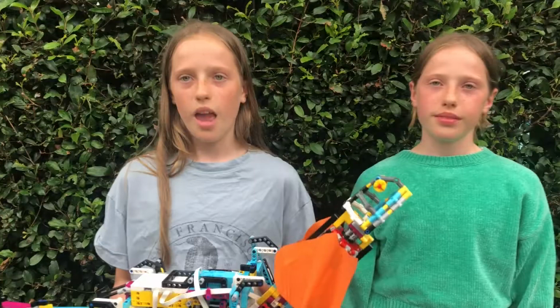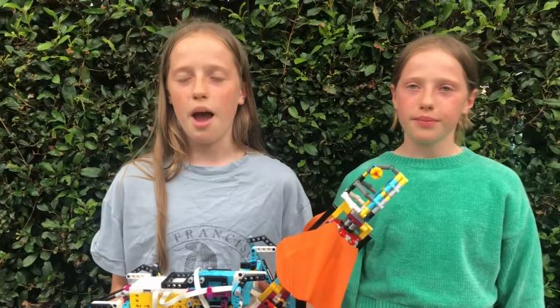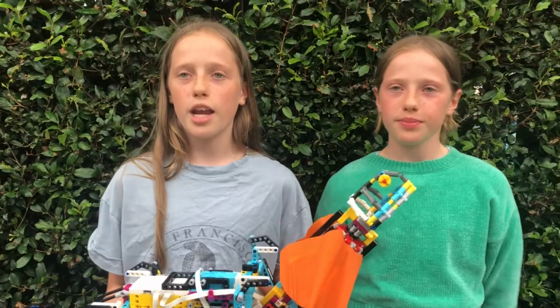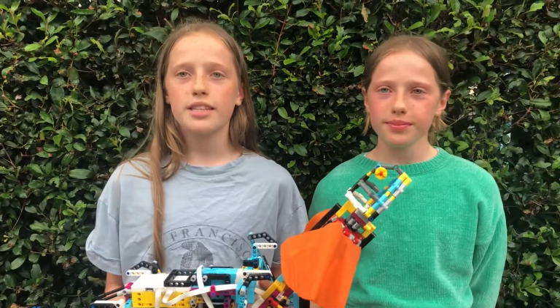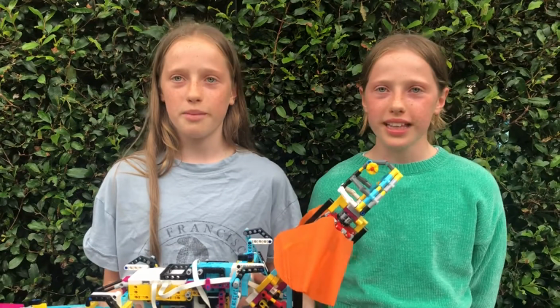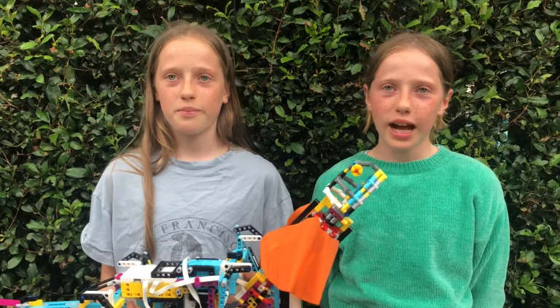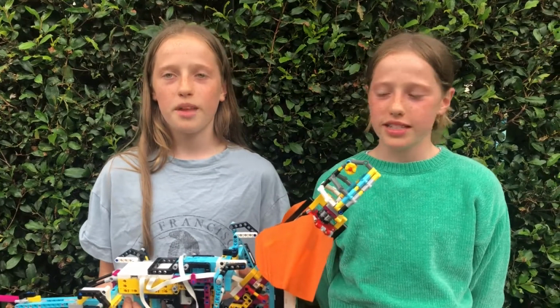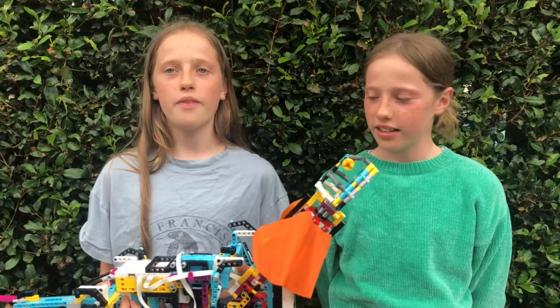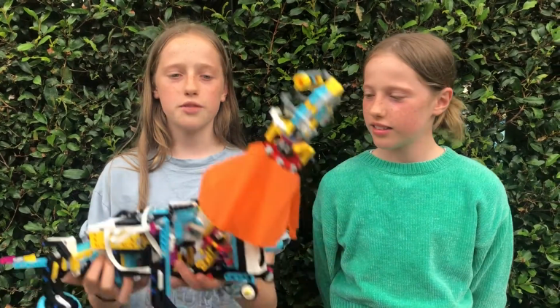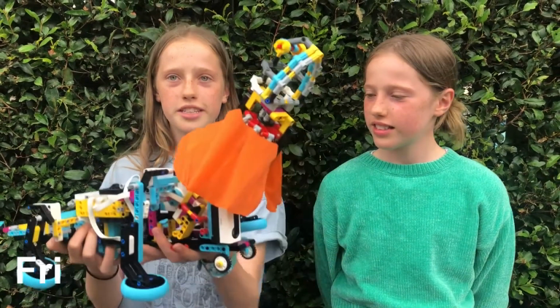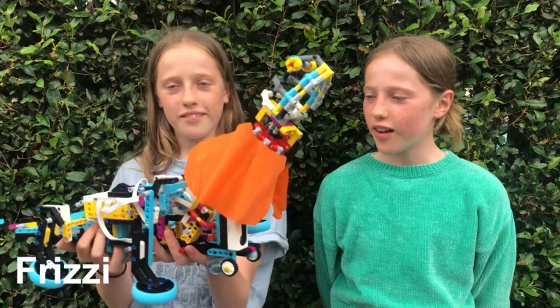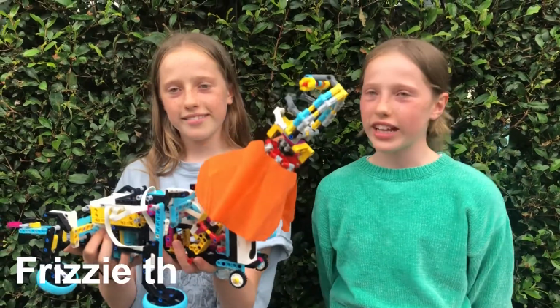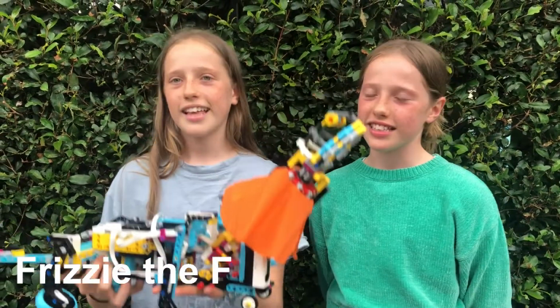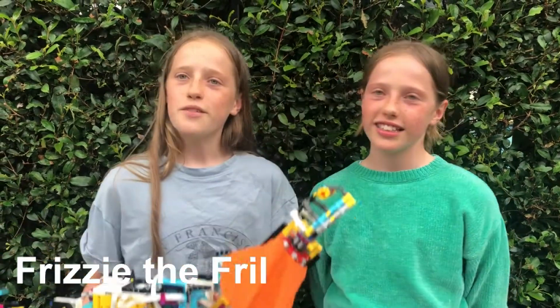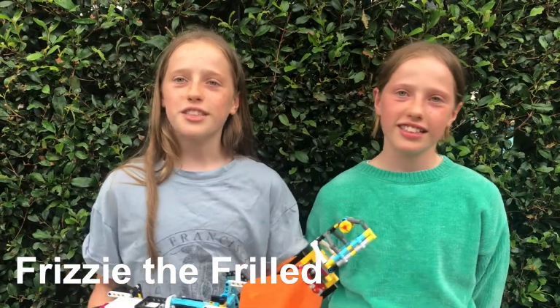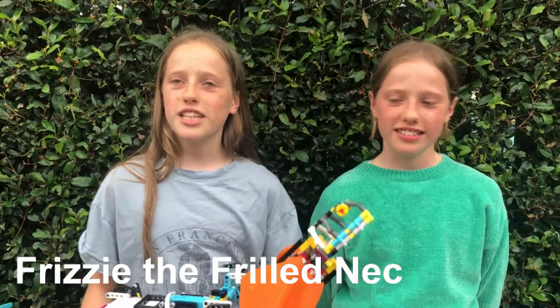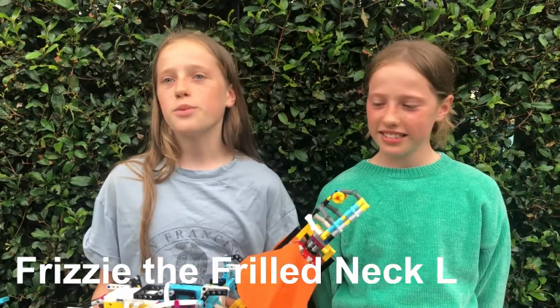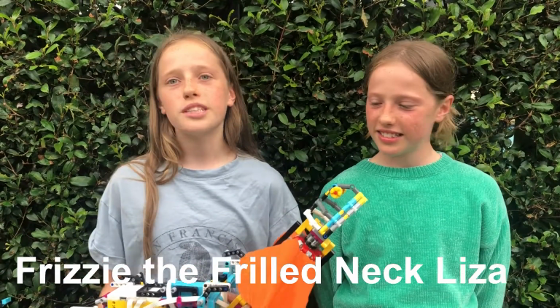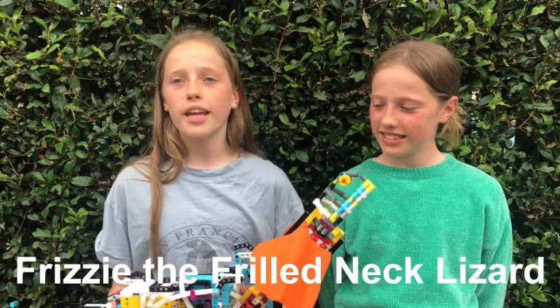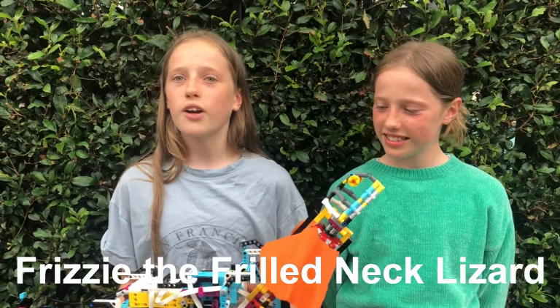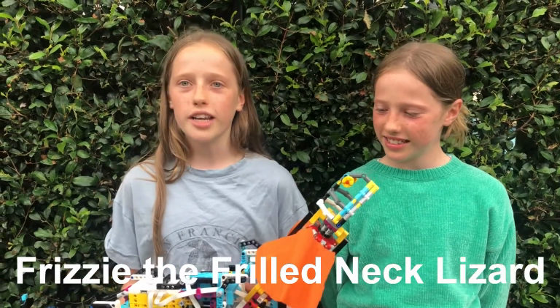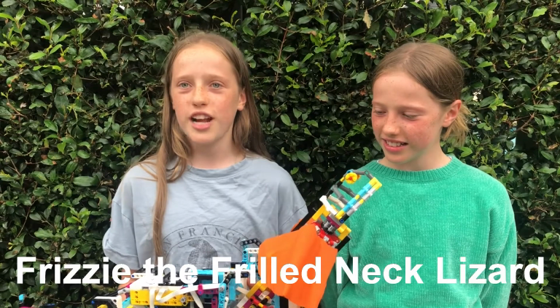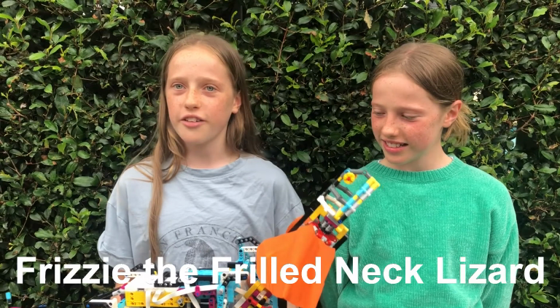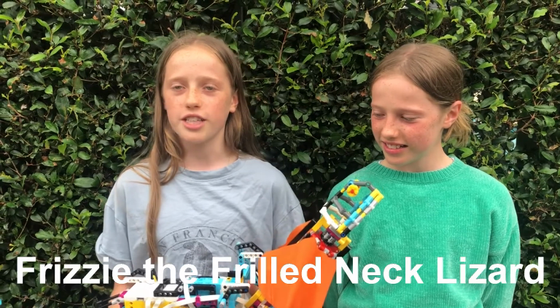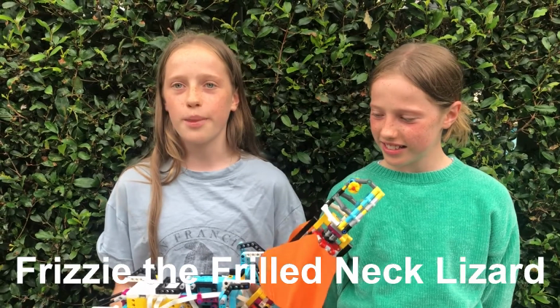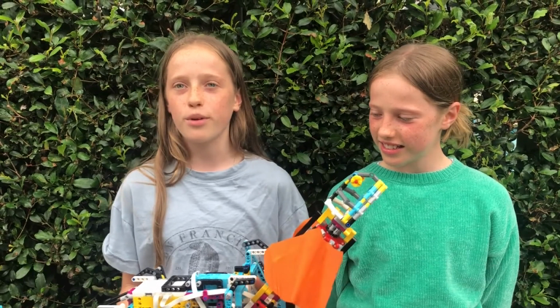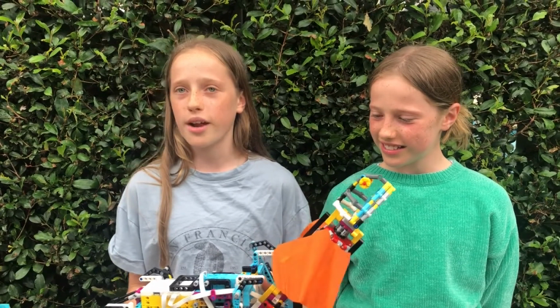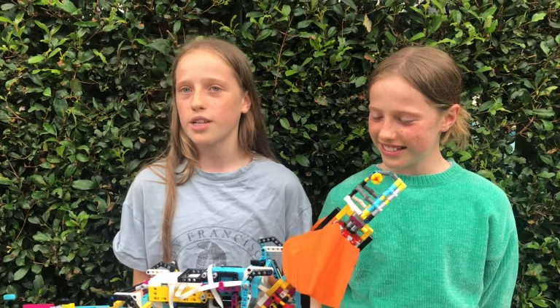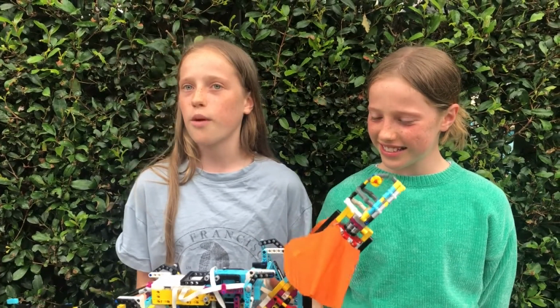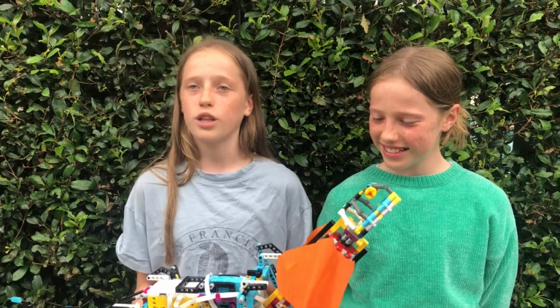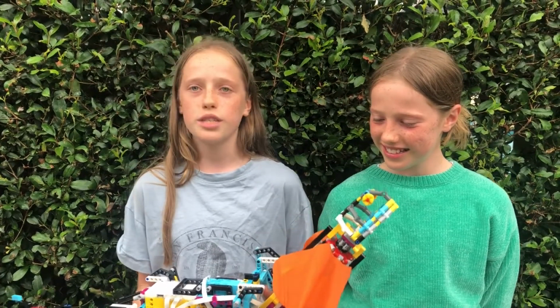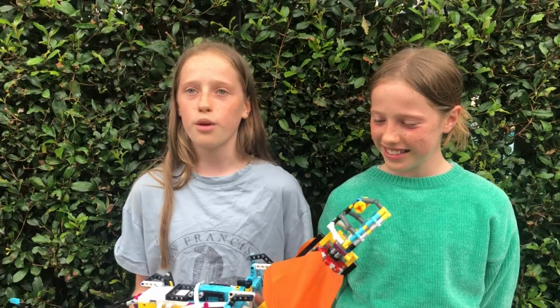Hi, my name is Naomi. And I'm Jessica. And this is Frizzy, our frilled-neck lizard. For this challenge we wanted to make an iconic Australian creature that people could recognise from the way it looked and moved.